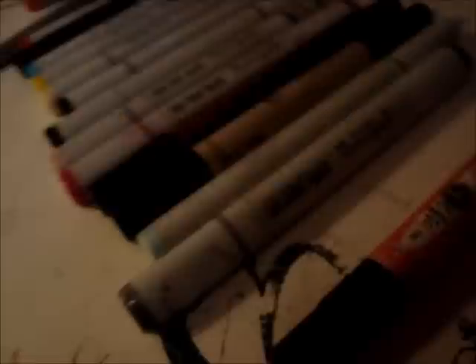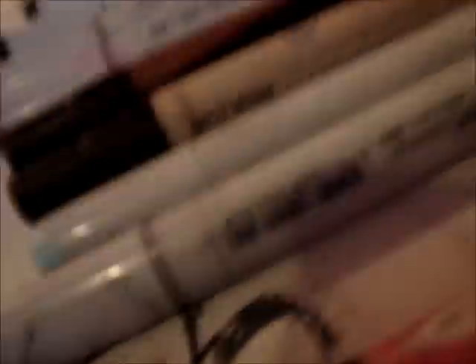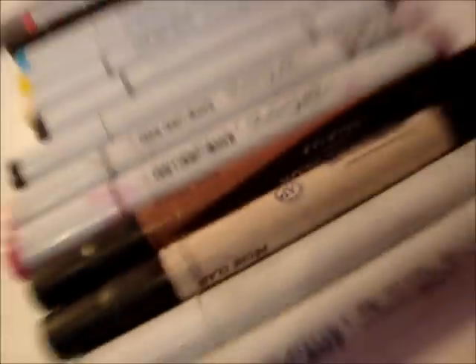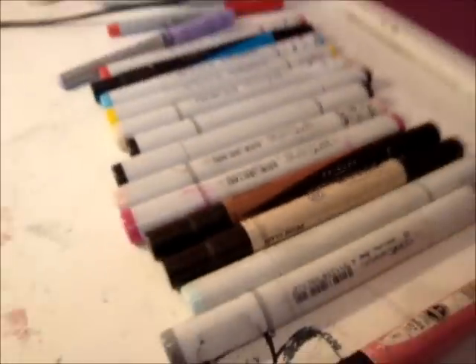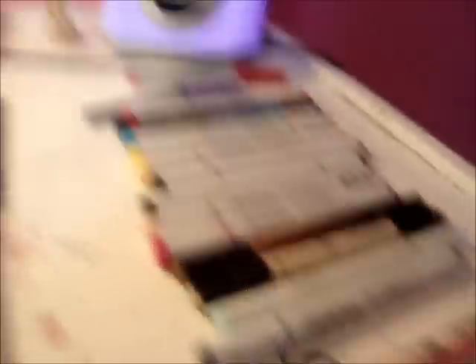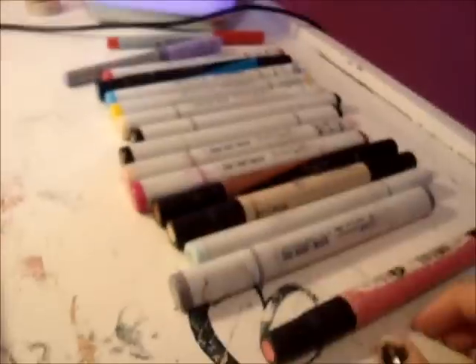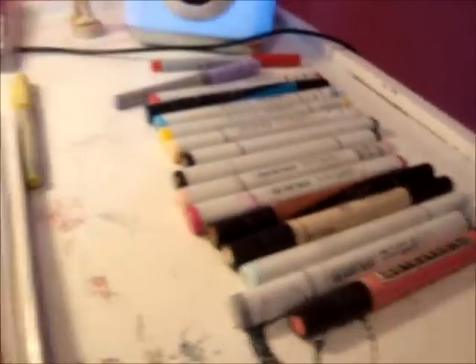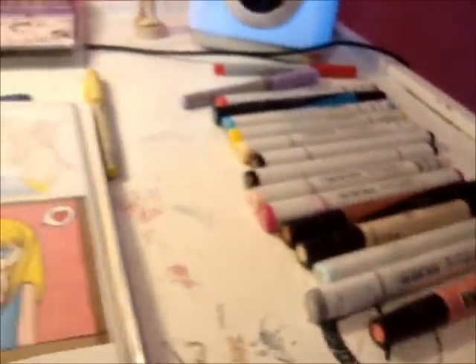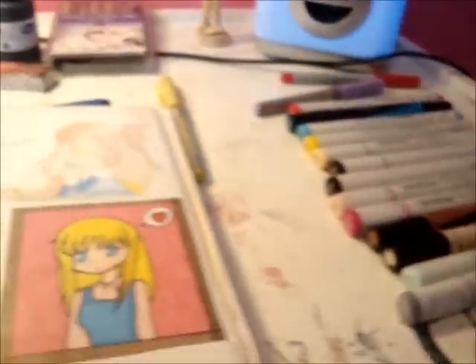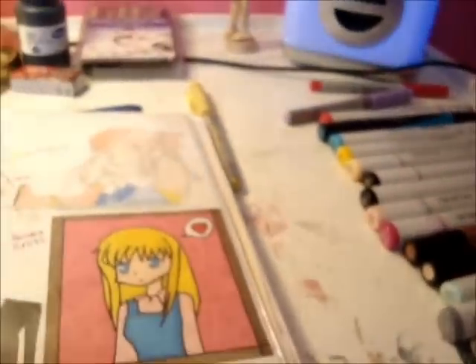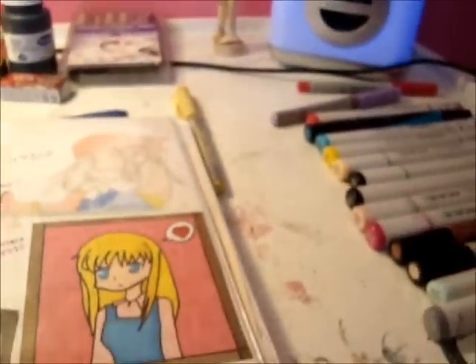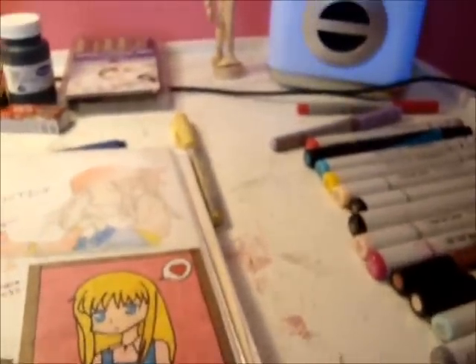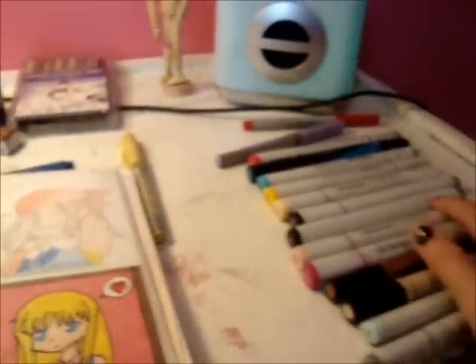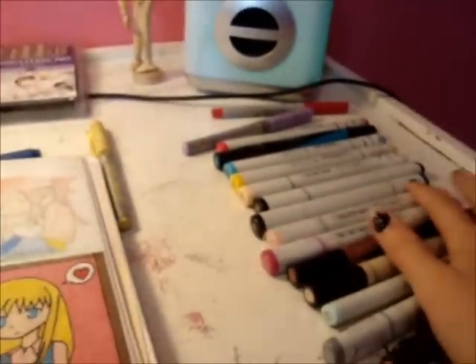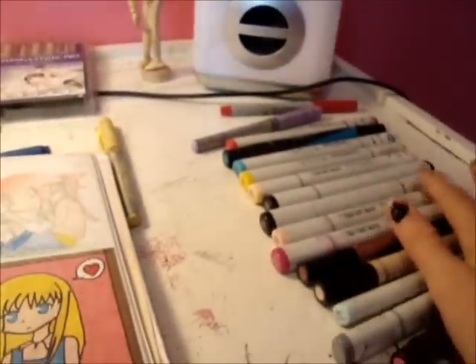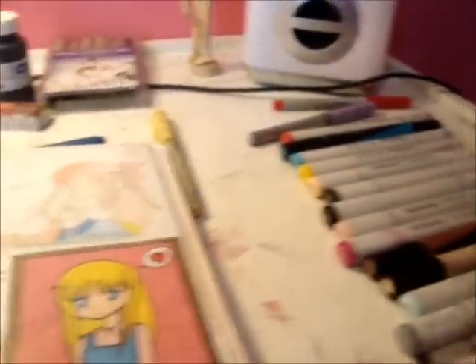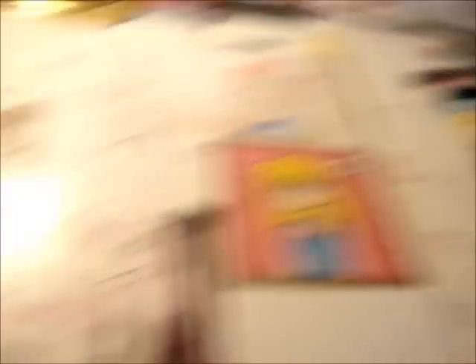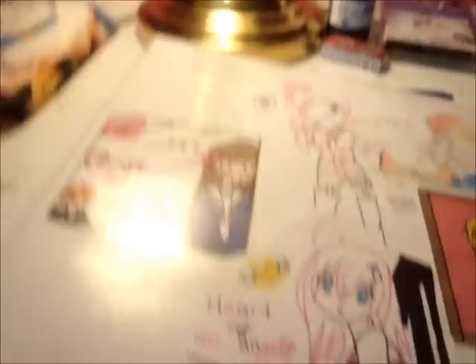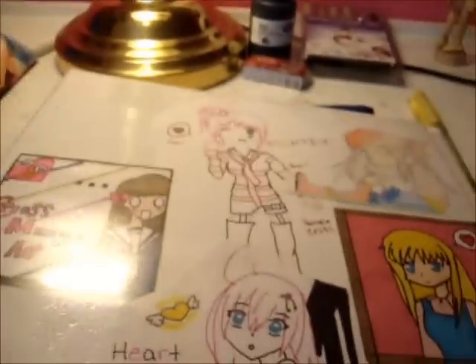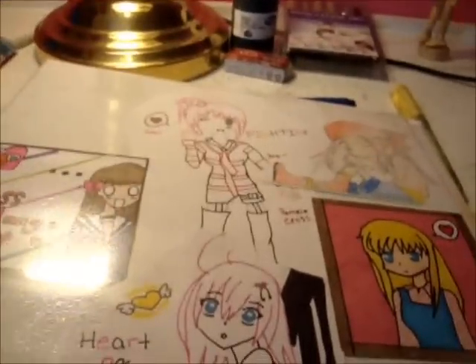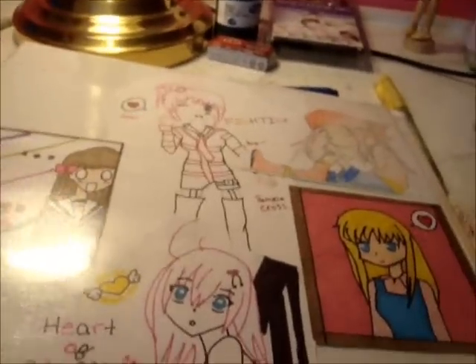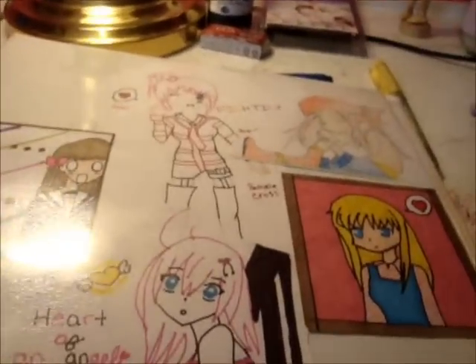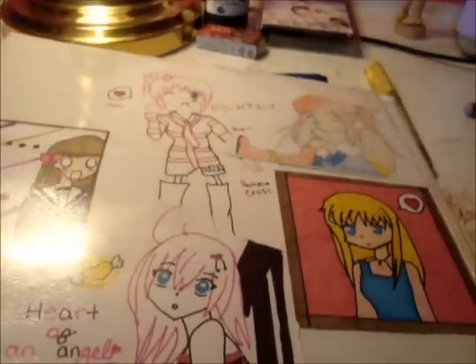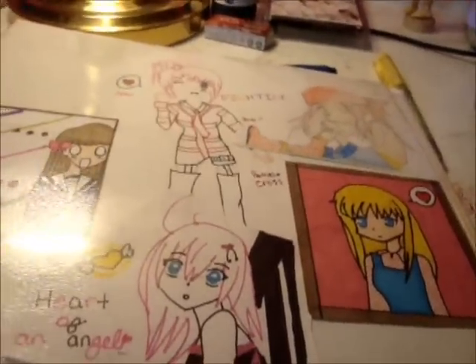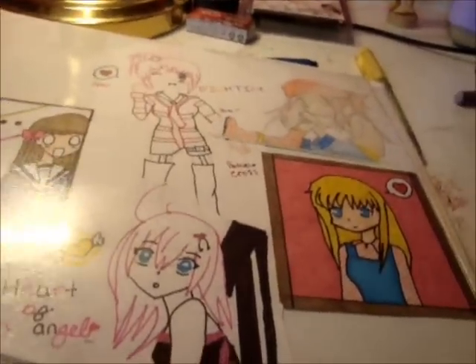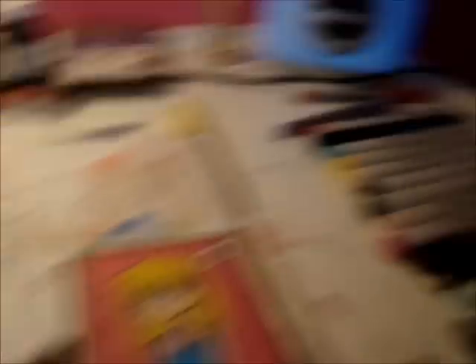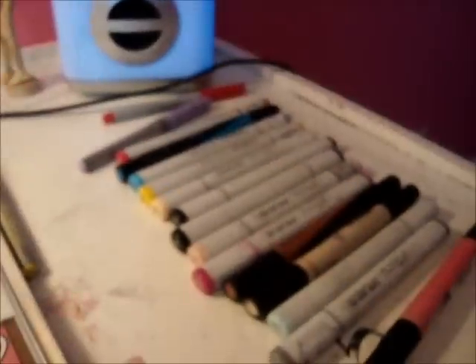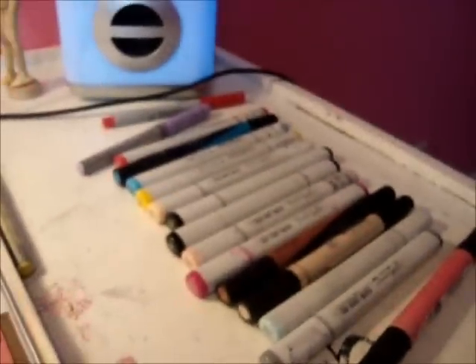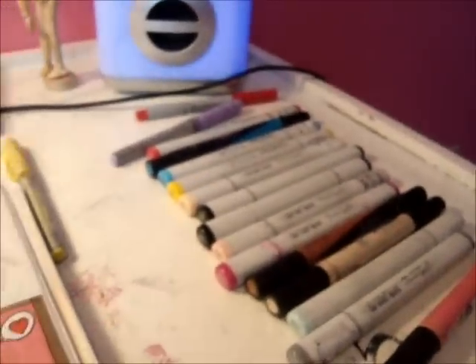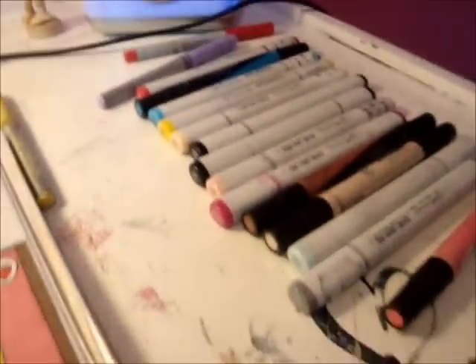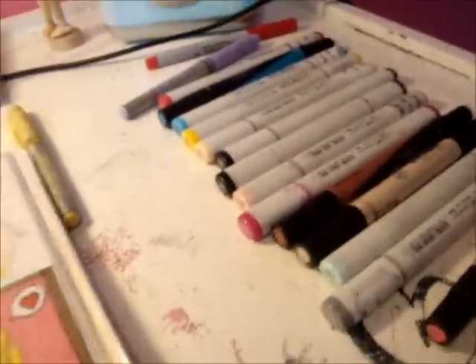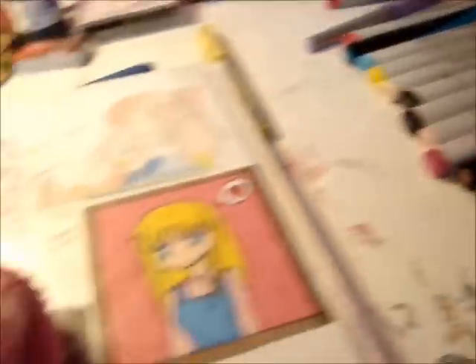They're not that expensive — they come in a set for like 10 bucks or something, whereas you can only get one Copic for 10 bucks. When I color, I have limited resources, as you can see — I have like no greens and whatnot.